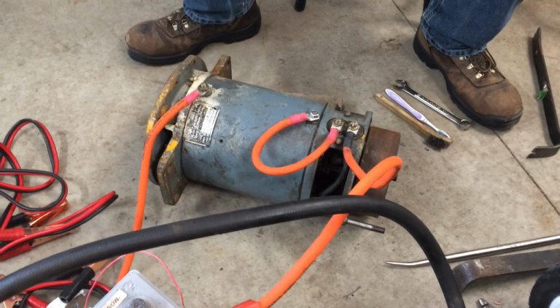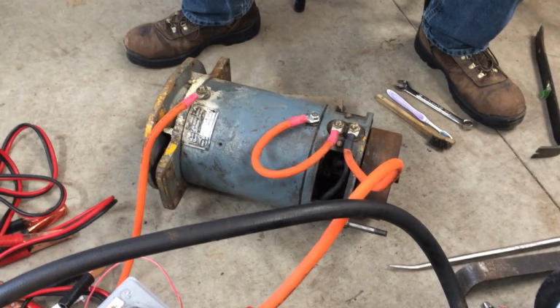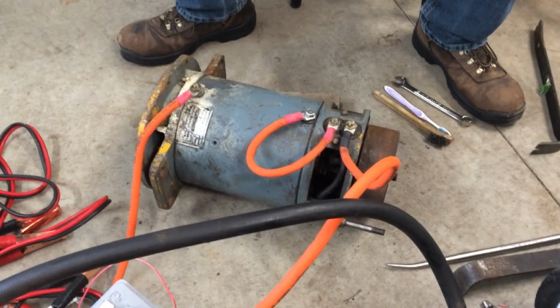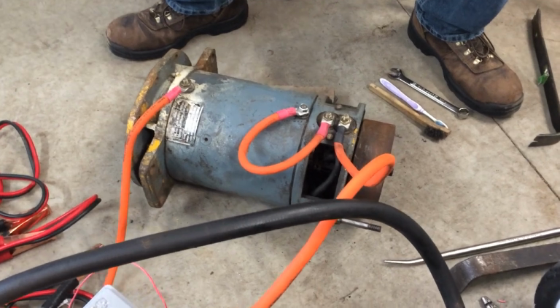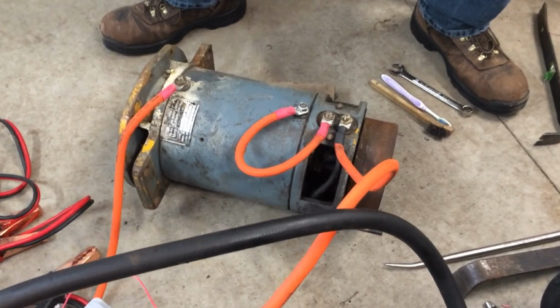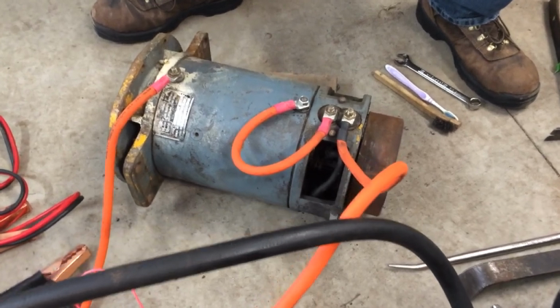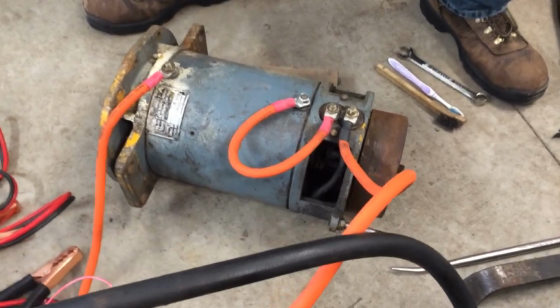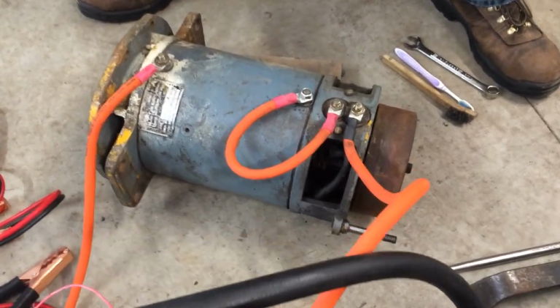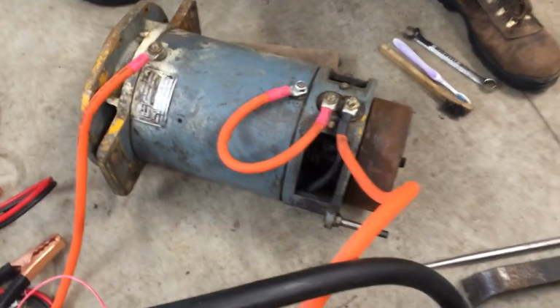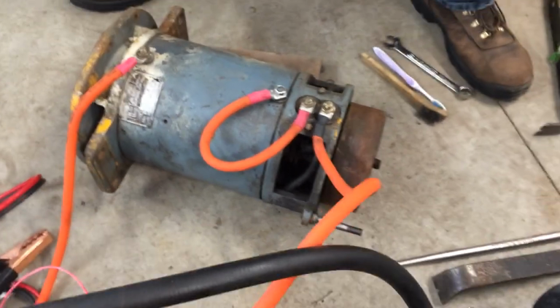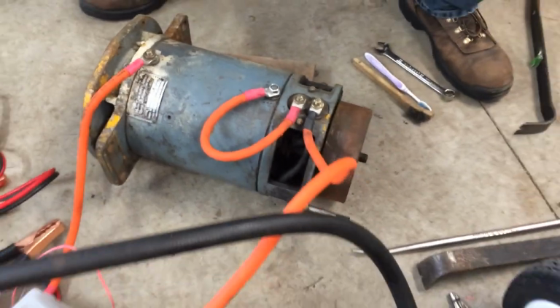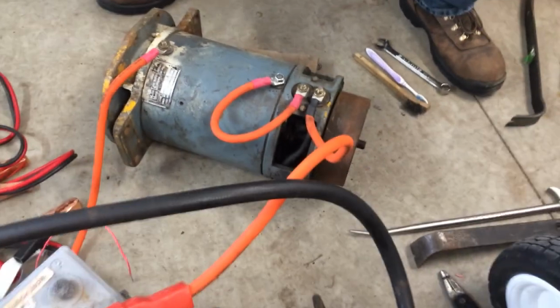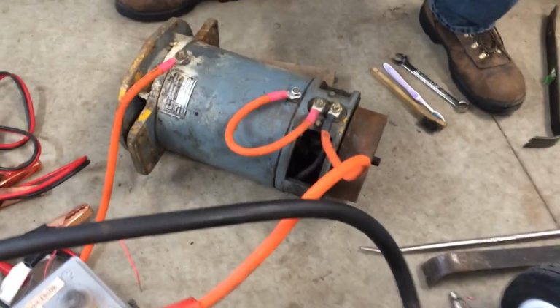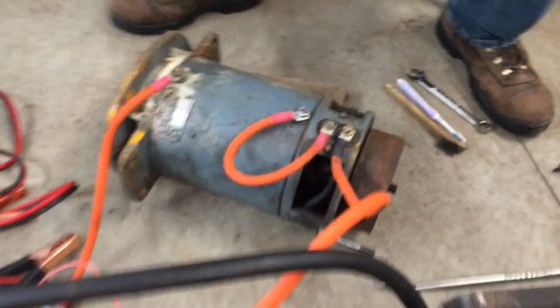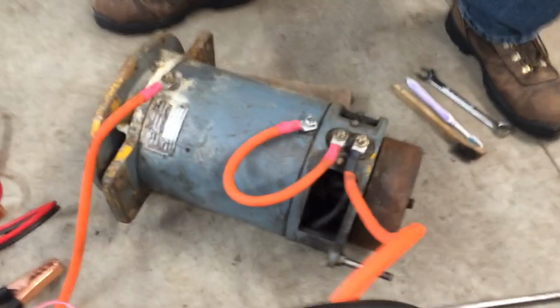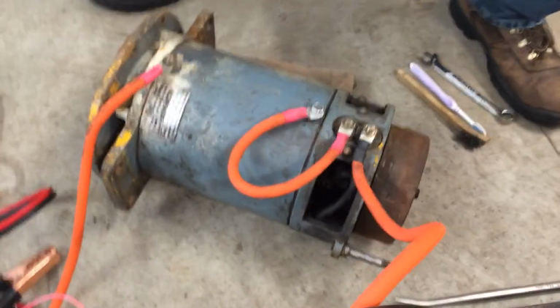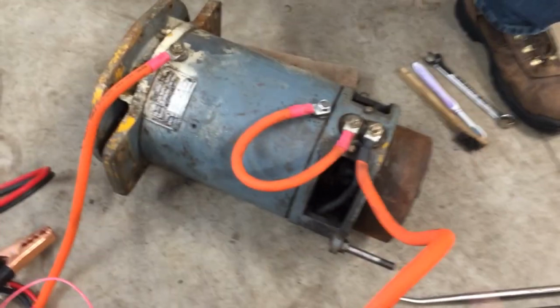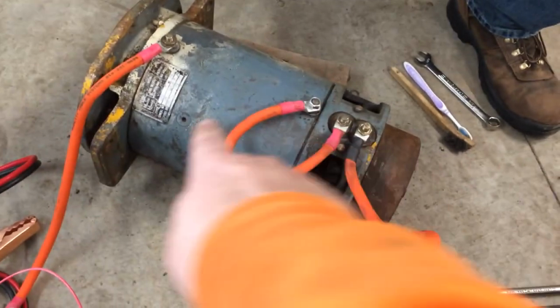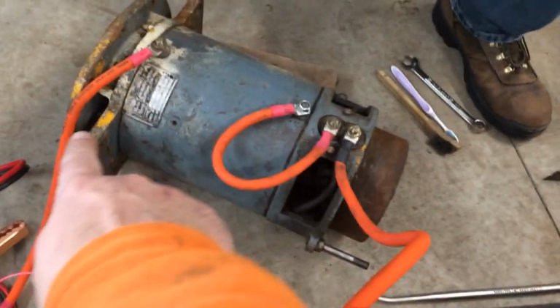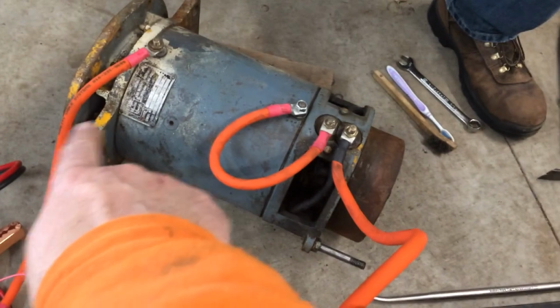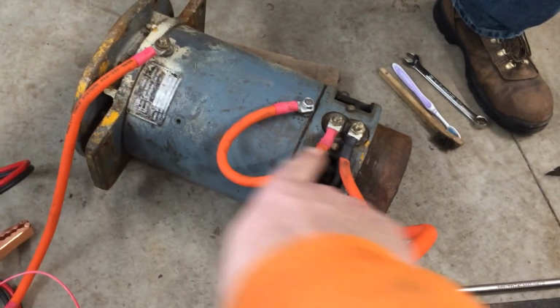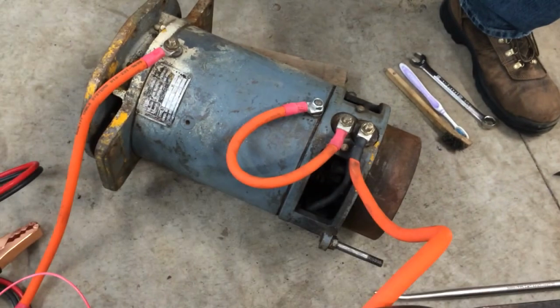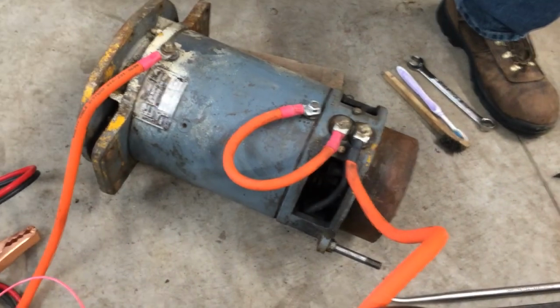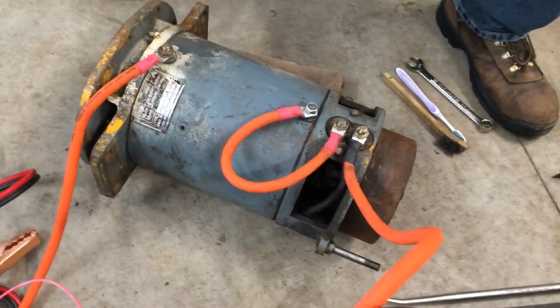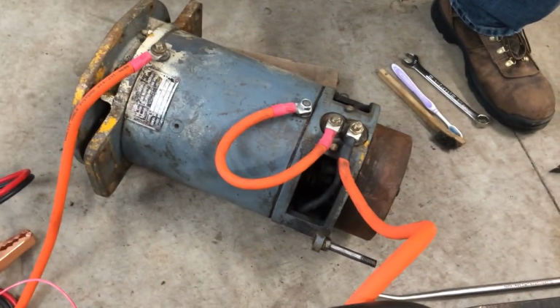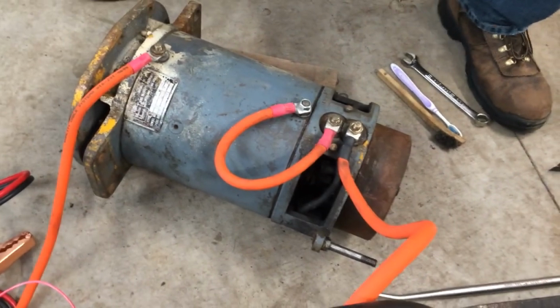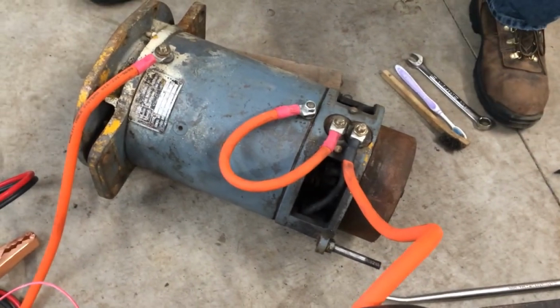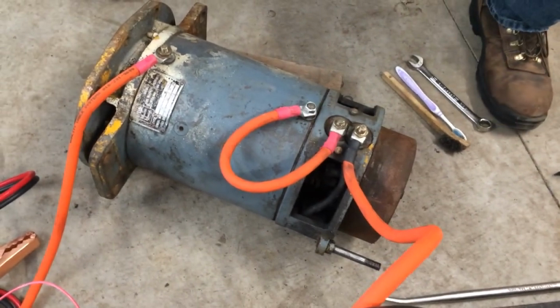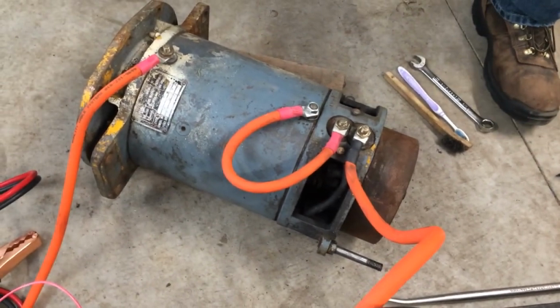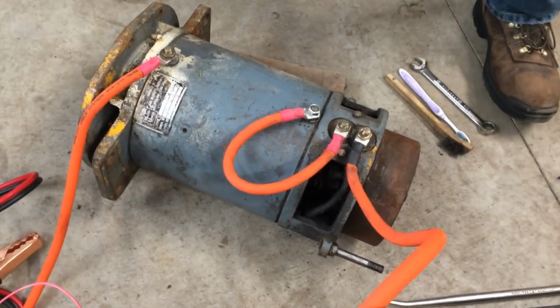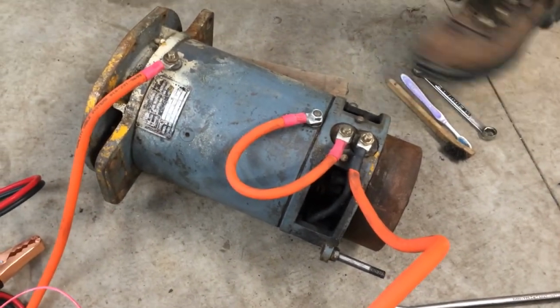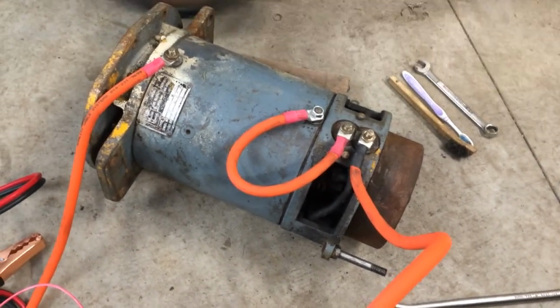Okay everybody, quick and dirty video for you. Nothing fancy here, but we have a motor out of a forklift that our friend Will picked up.